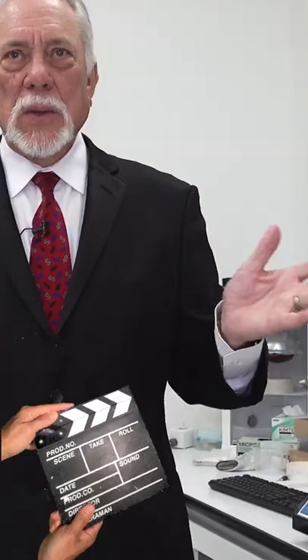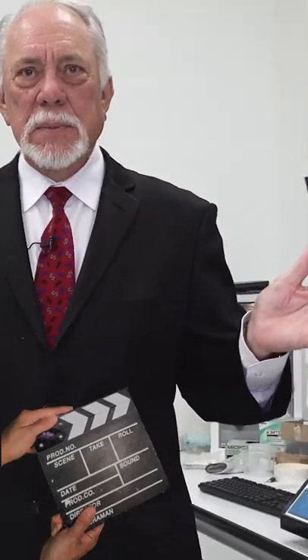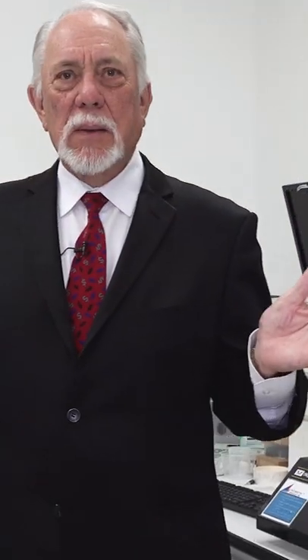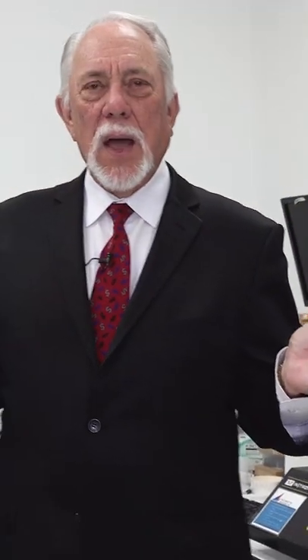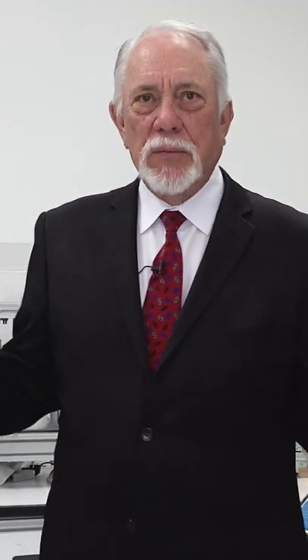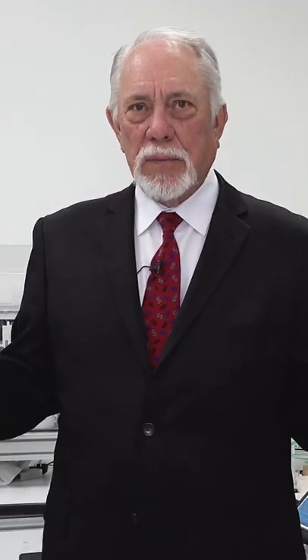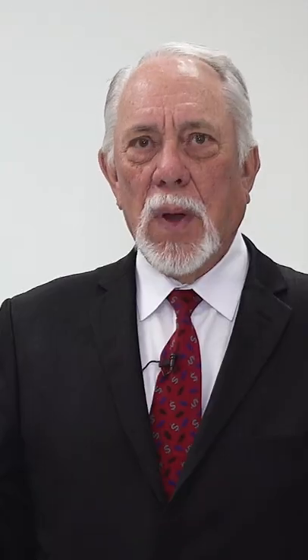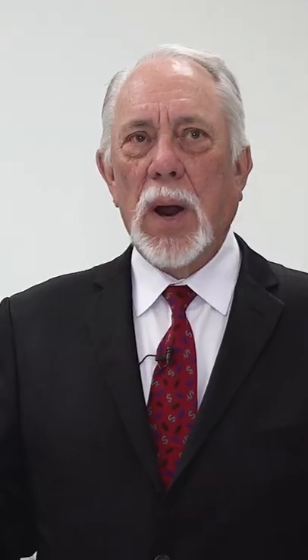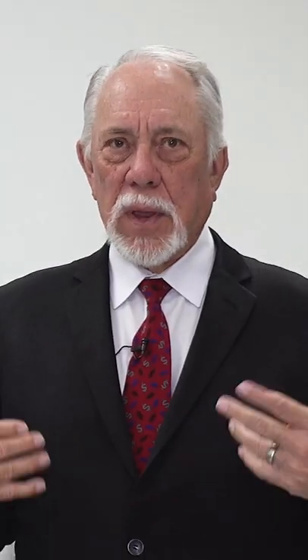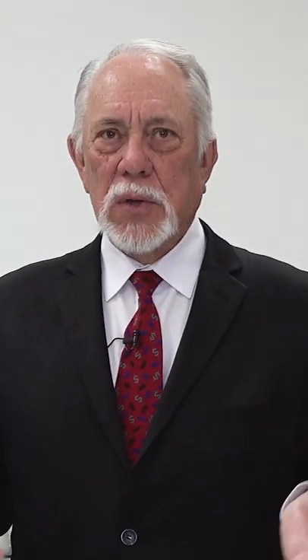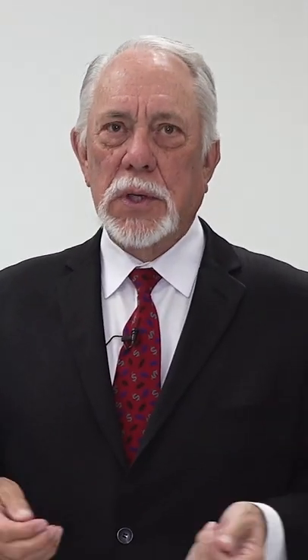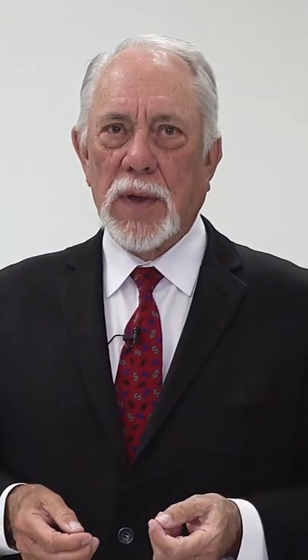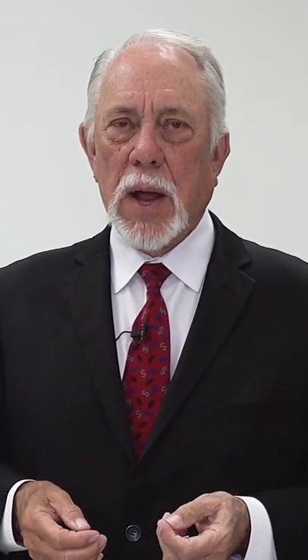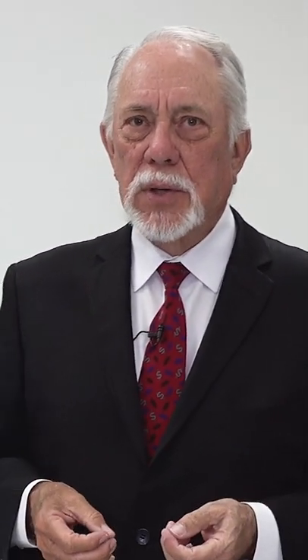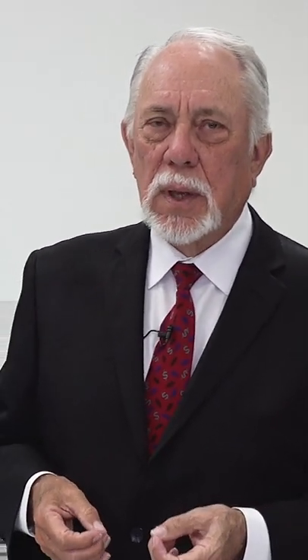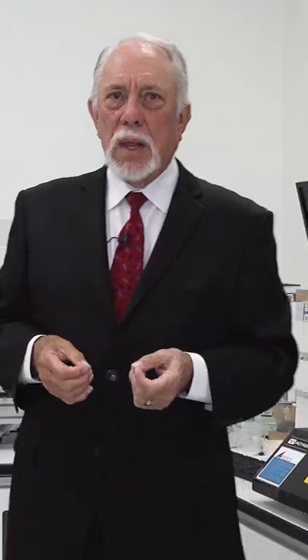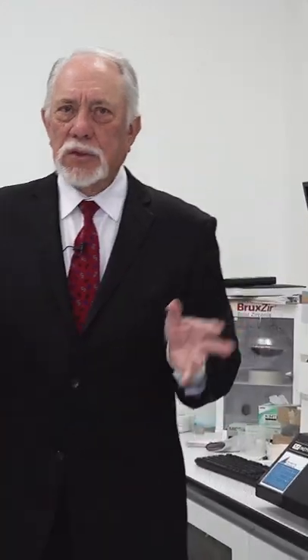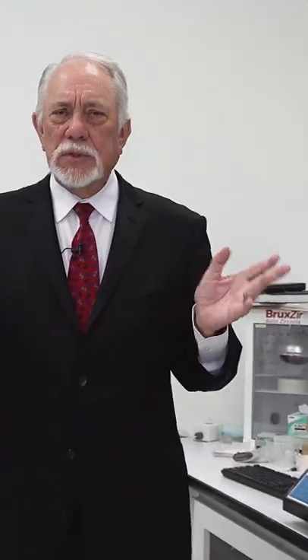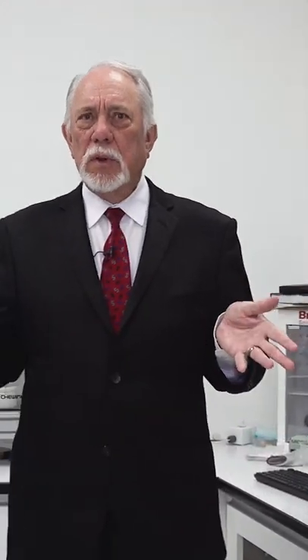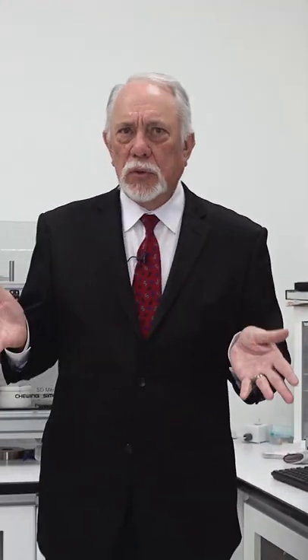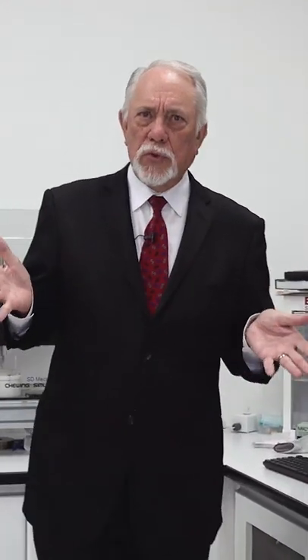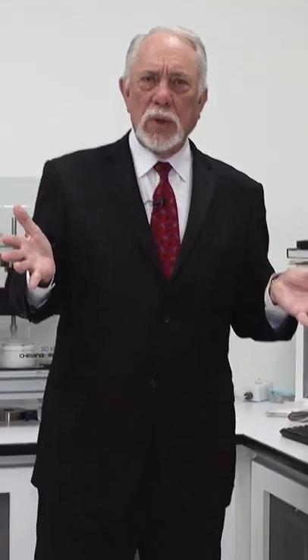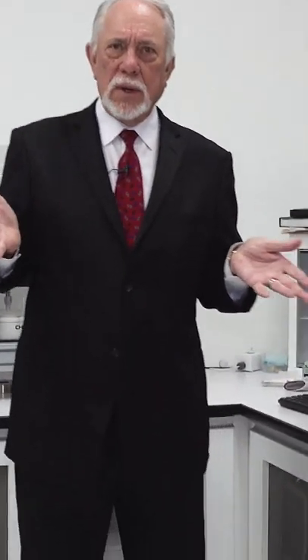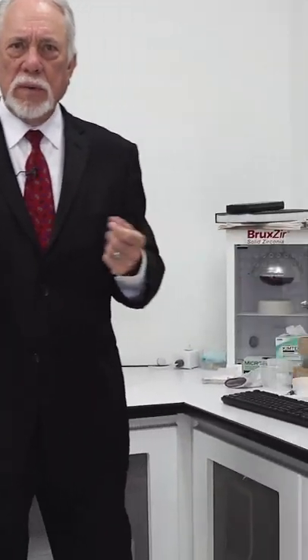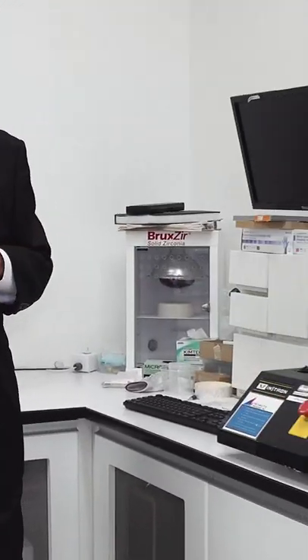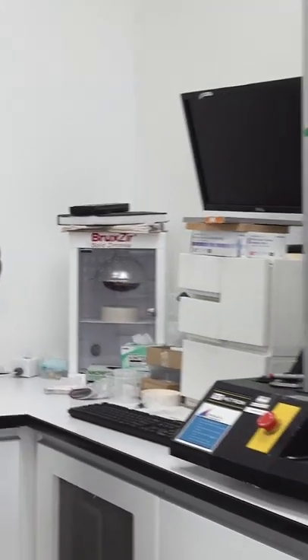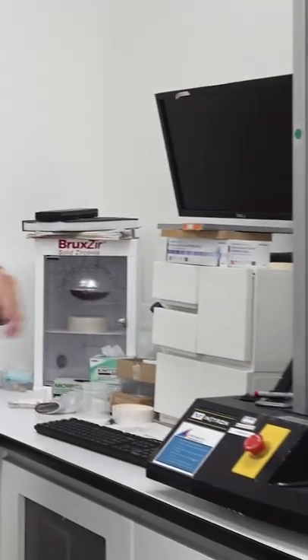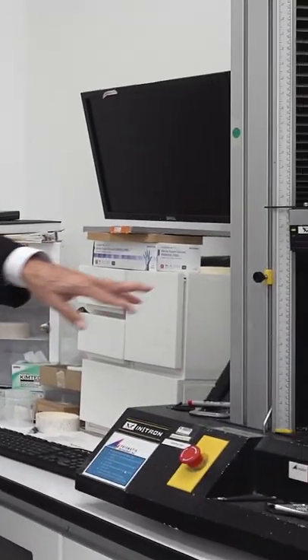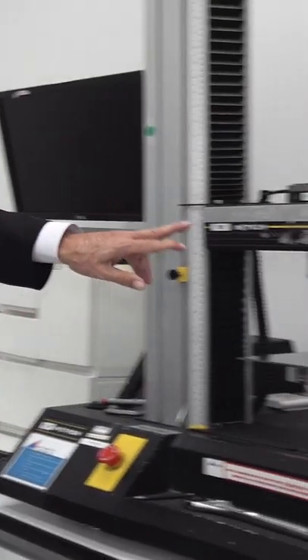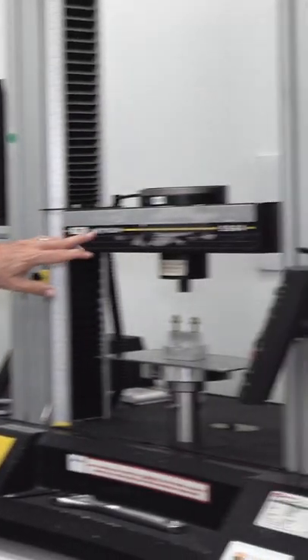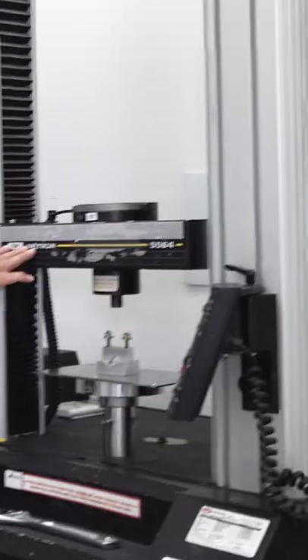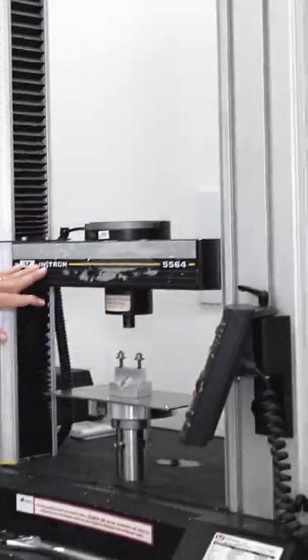I'm standing right now in front of part of the research and development operation, and just some simple tools that we use here over the years. One of them would be this Instron machine.